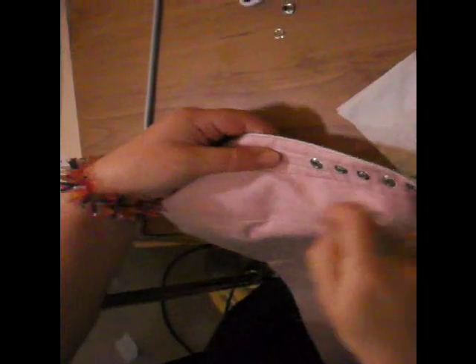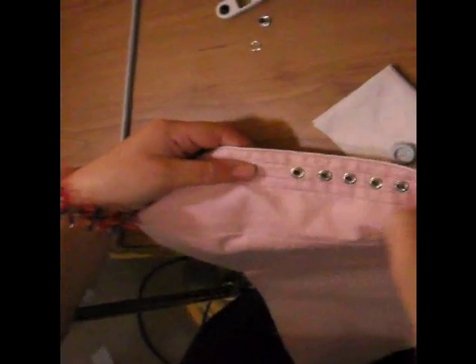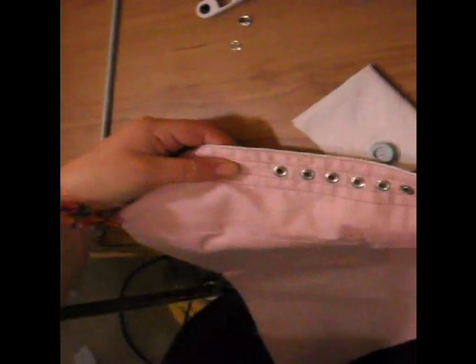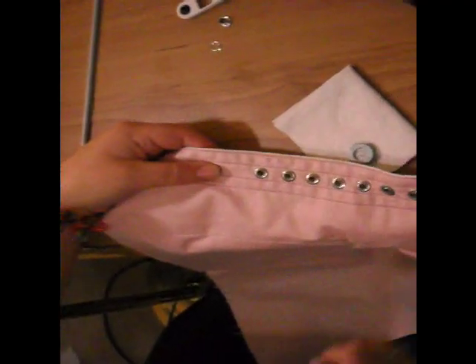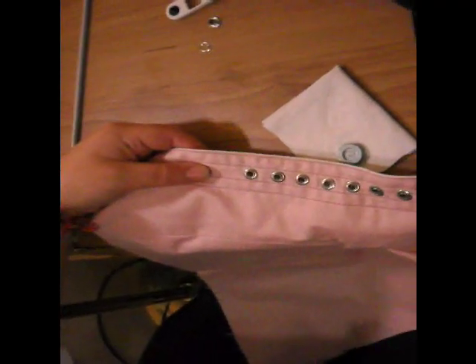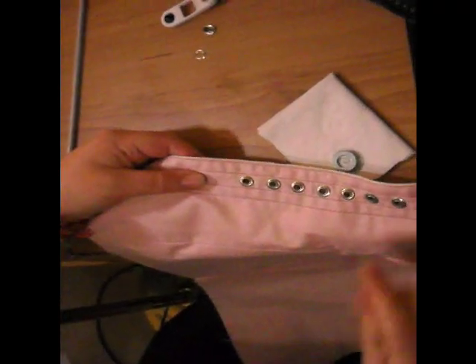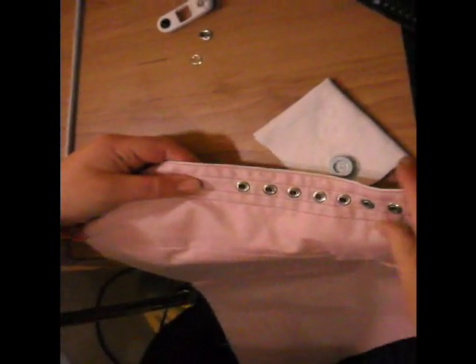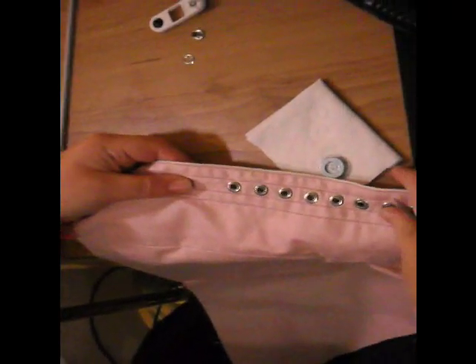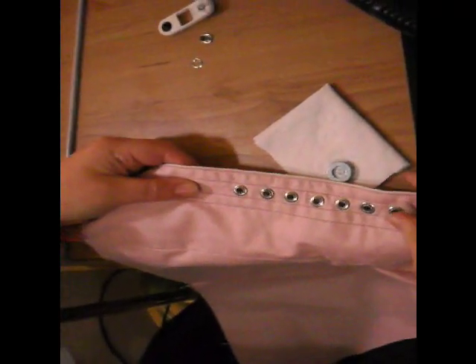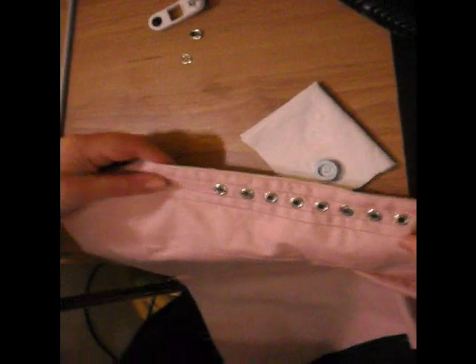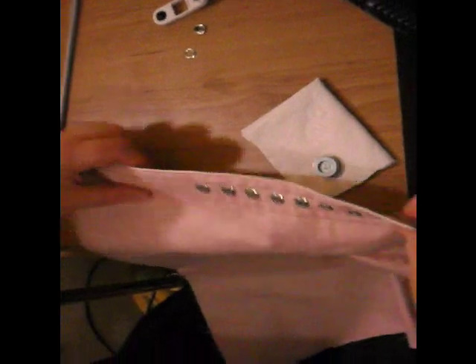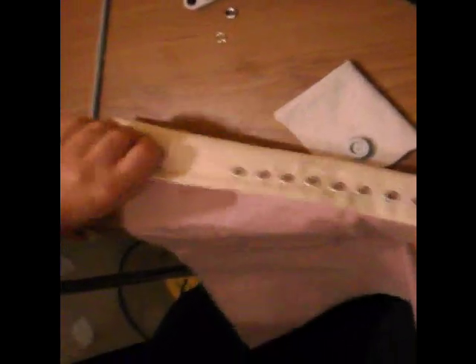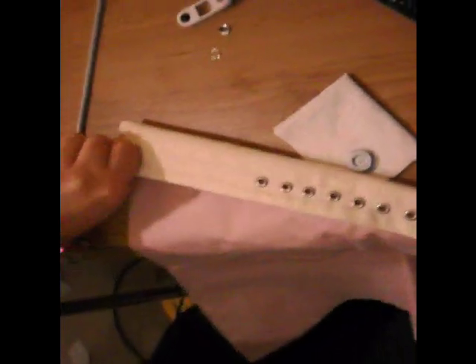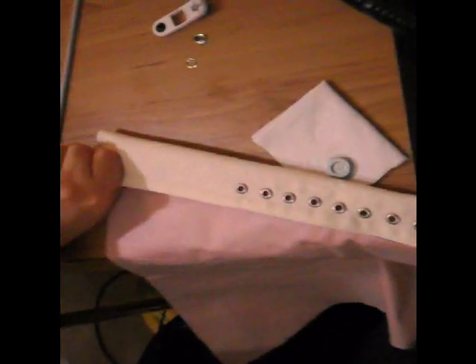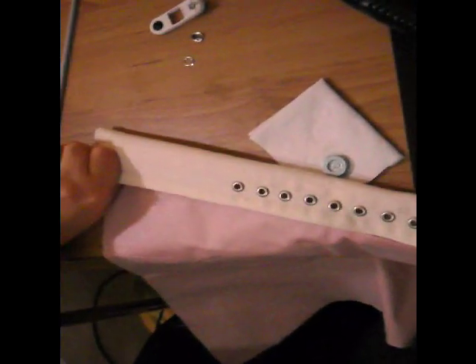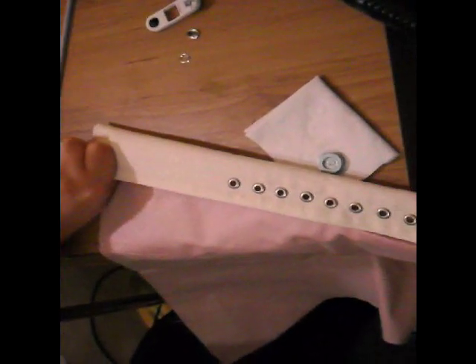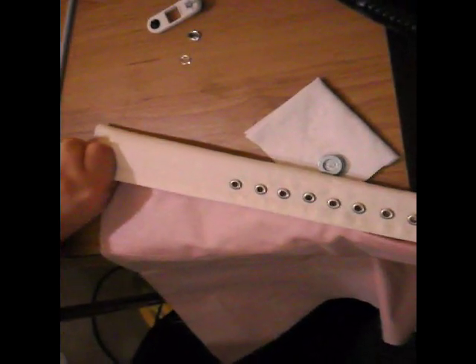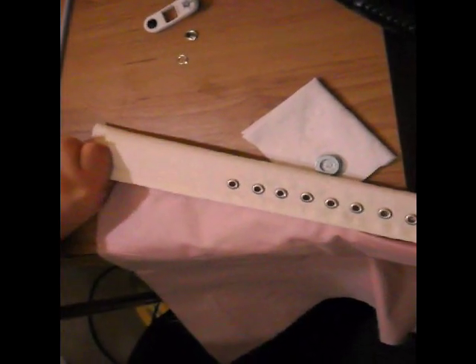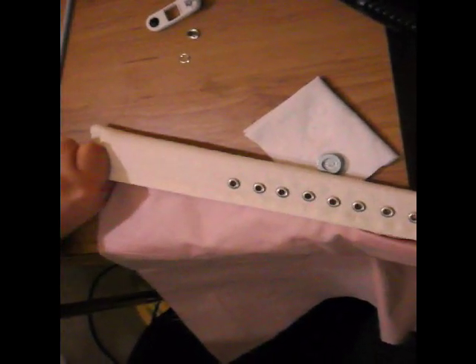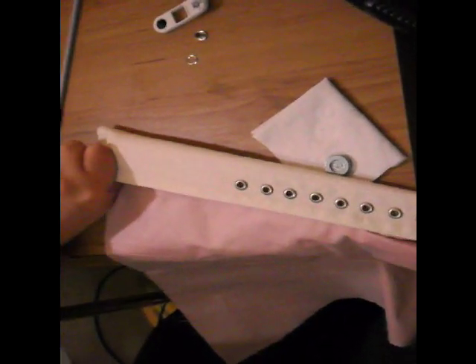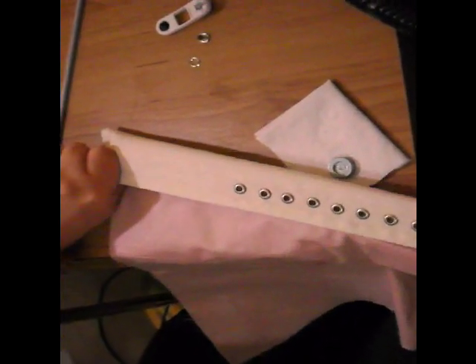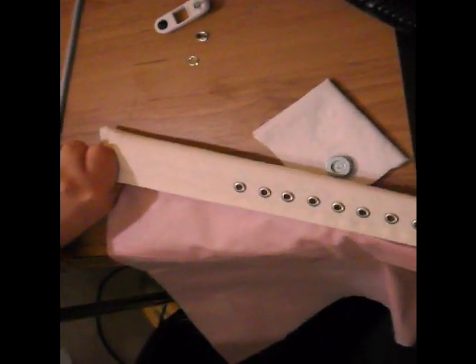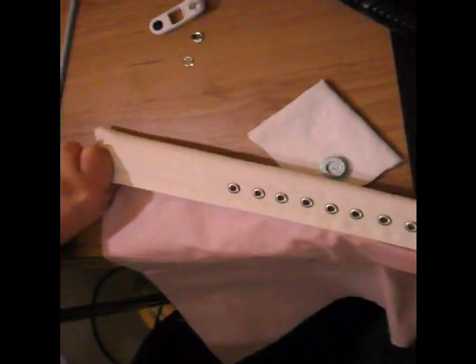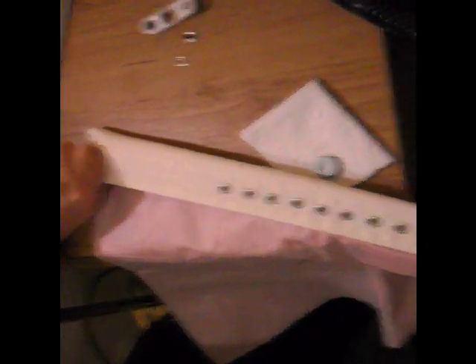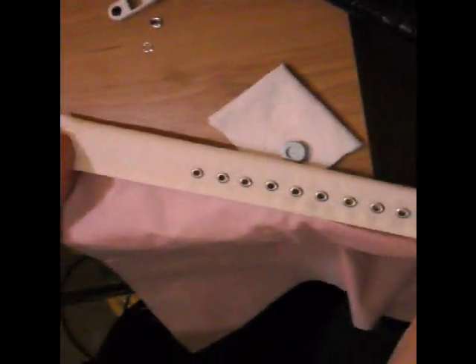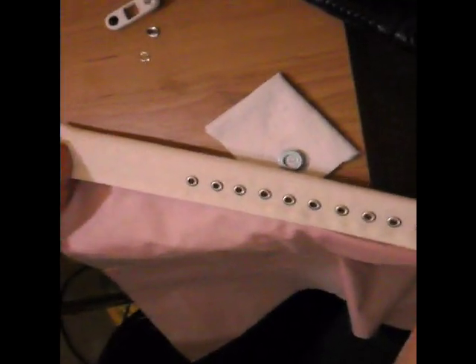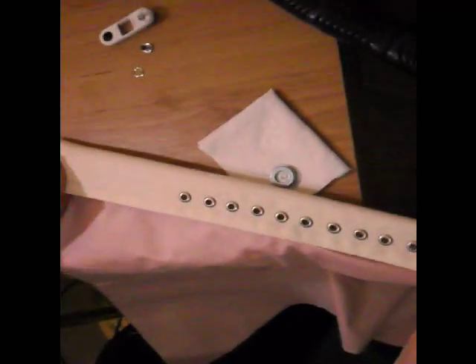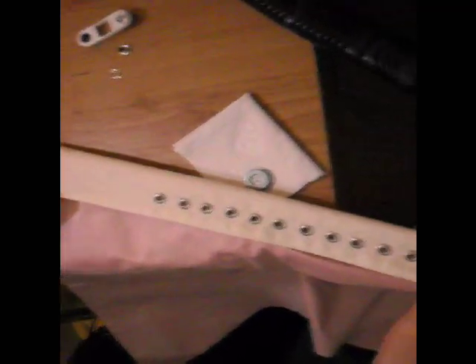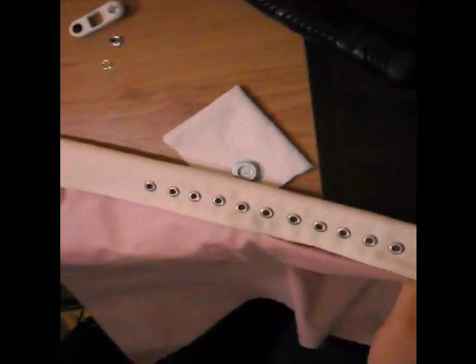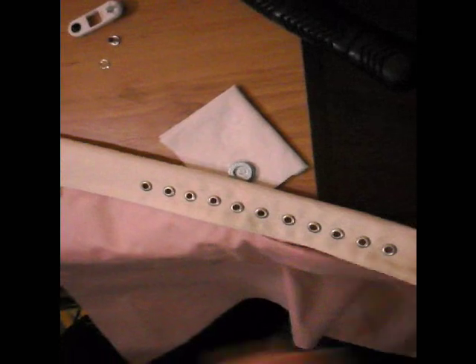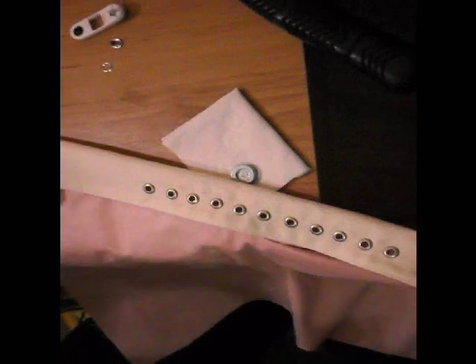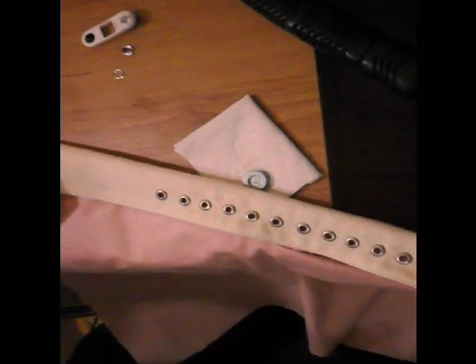Hello, welcome to this short video on how to set eyelets. These are the kind of things you use for lacing up the back of a corset or a bodice.